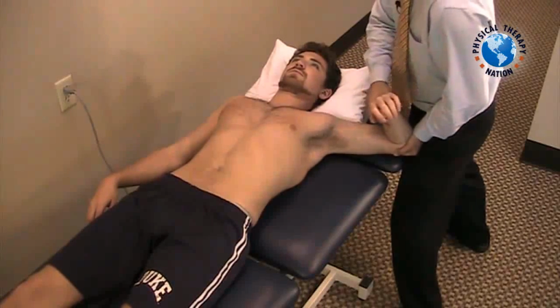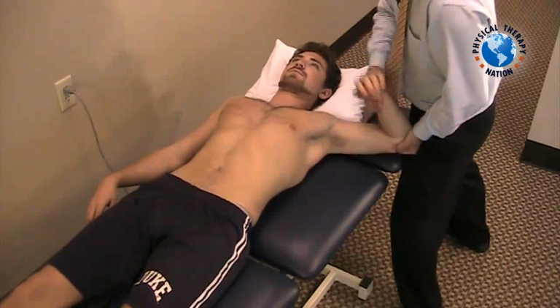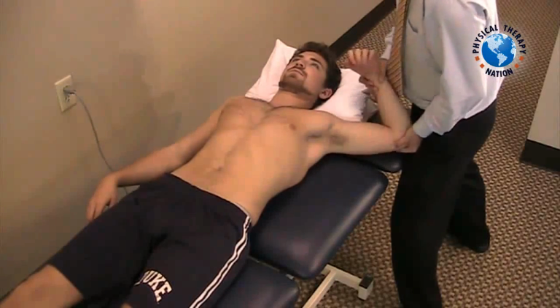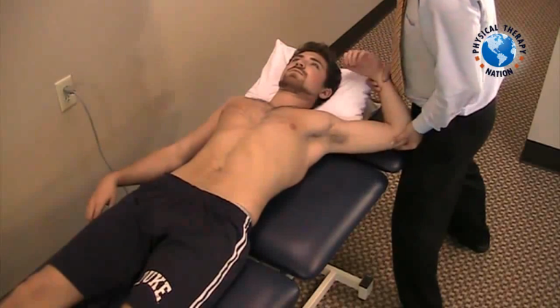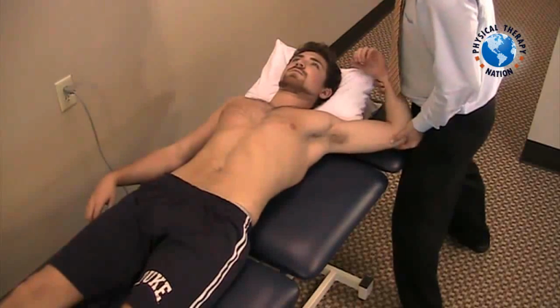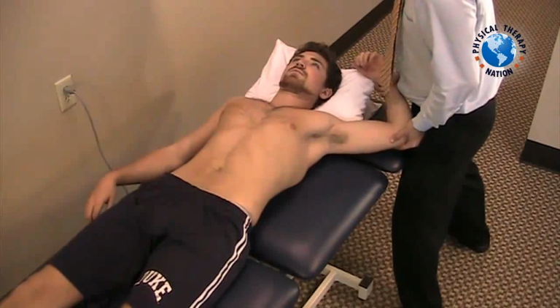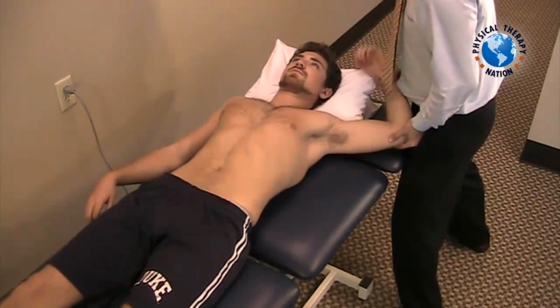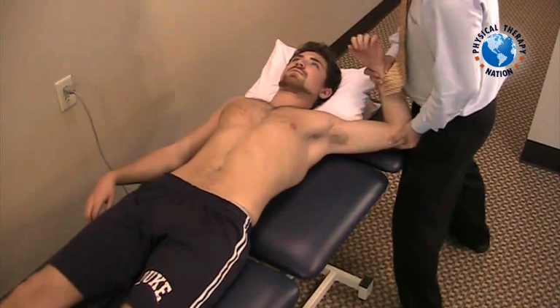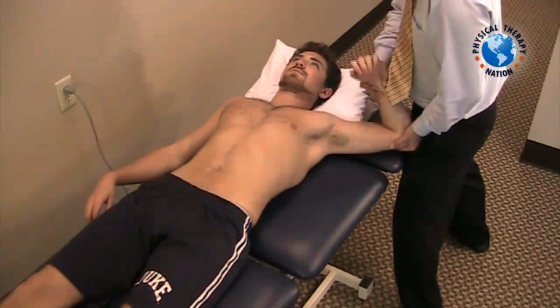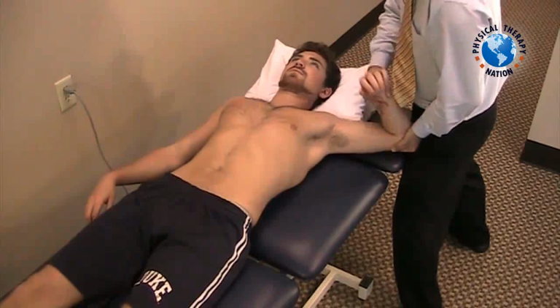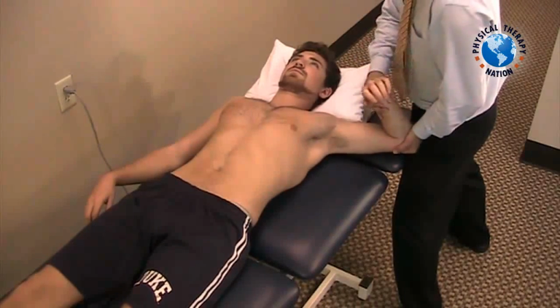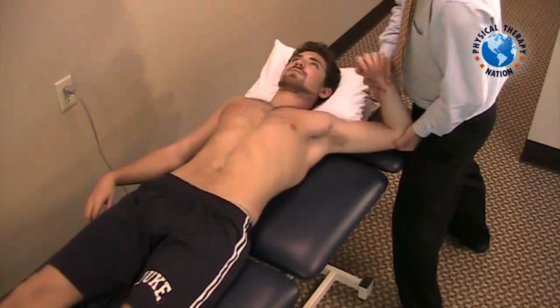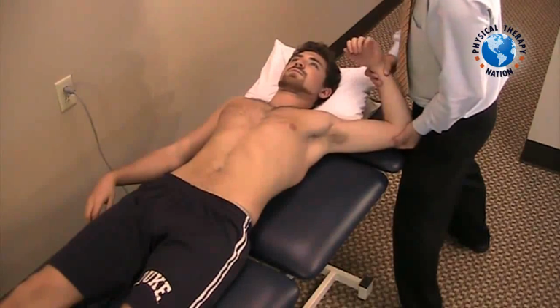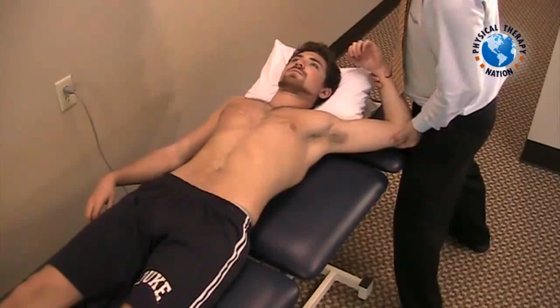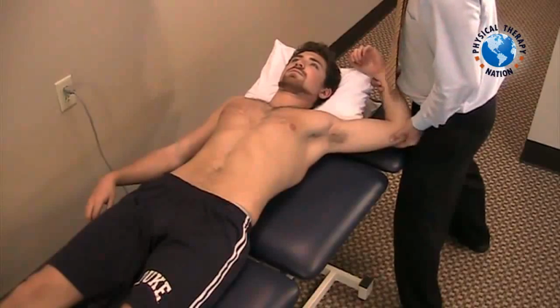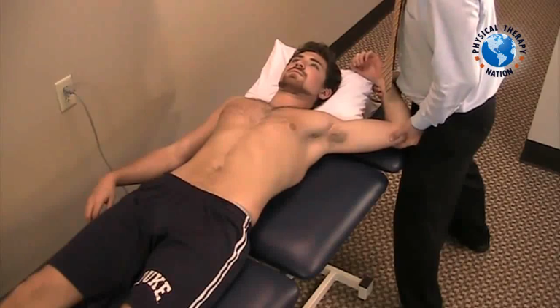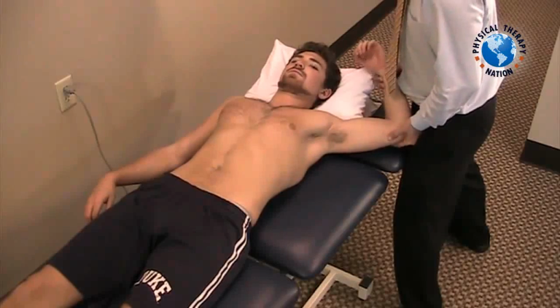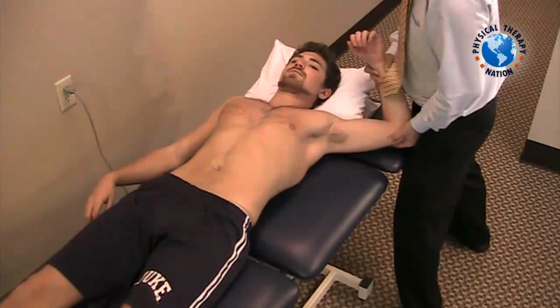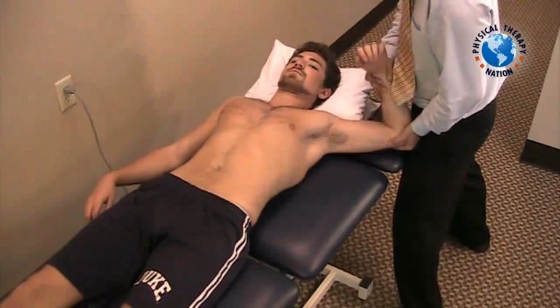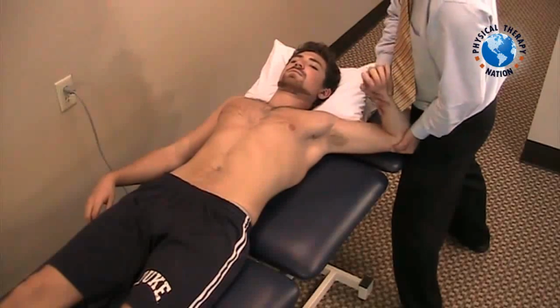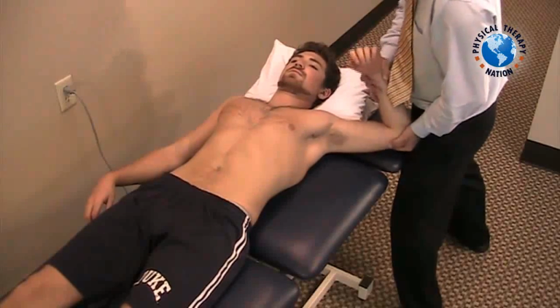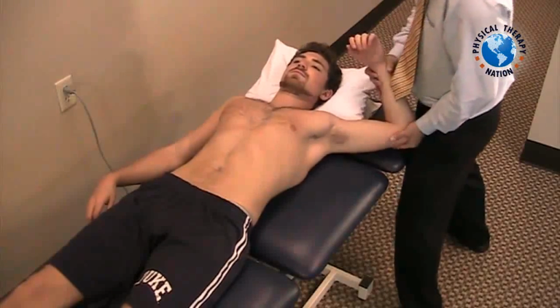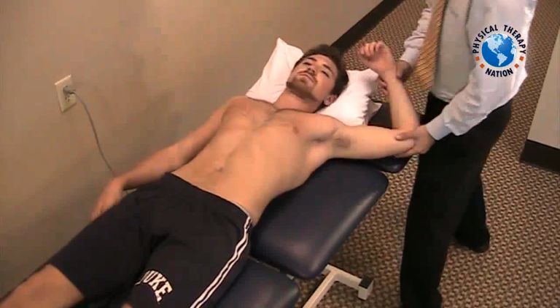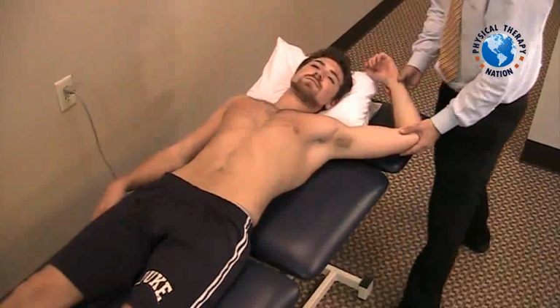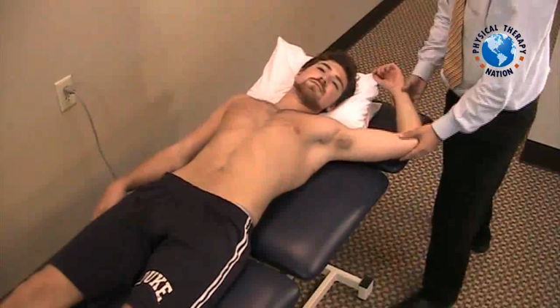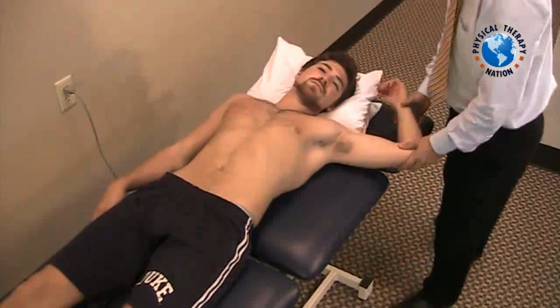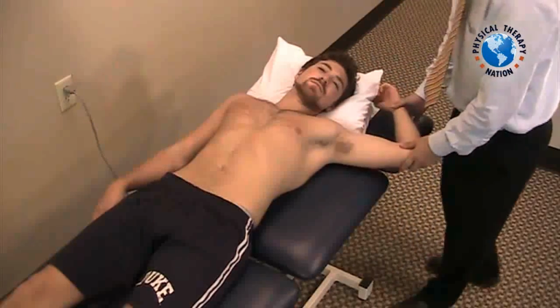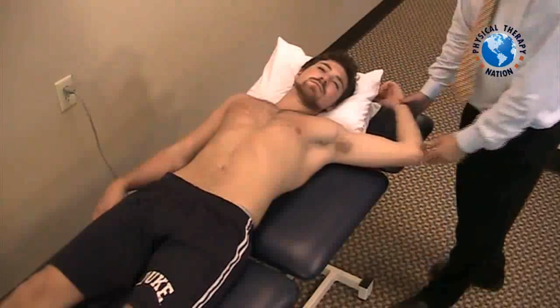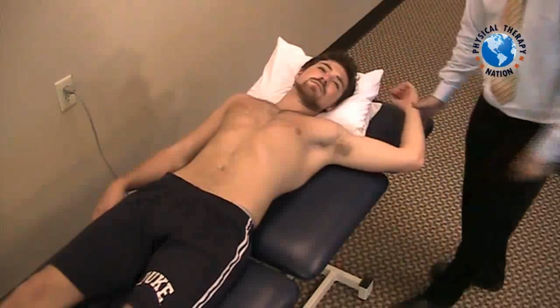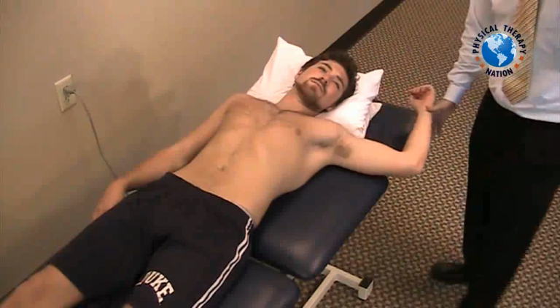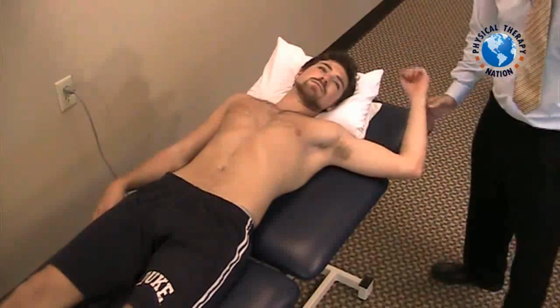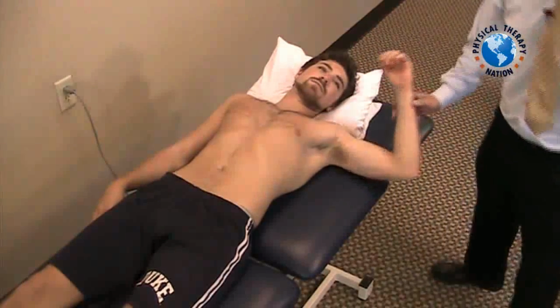A positive test is indicated by reproduction of the patient's concordant pain, either with or without a click, while executing this test.